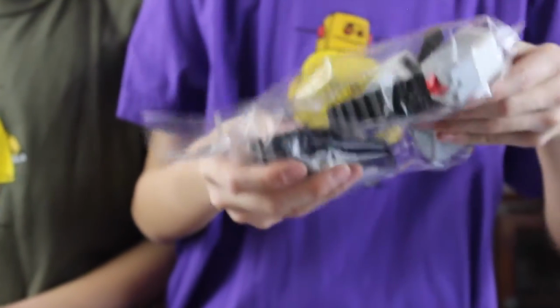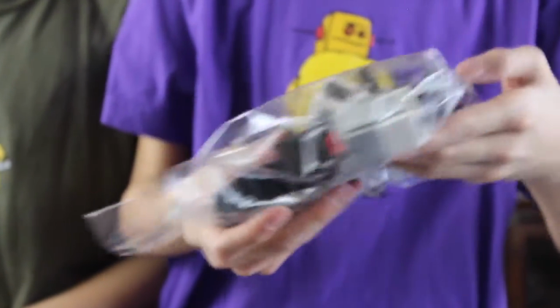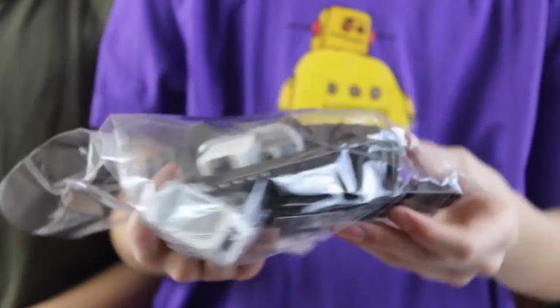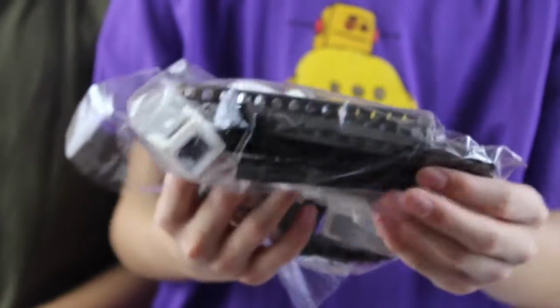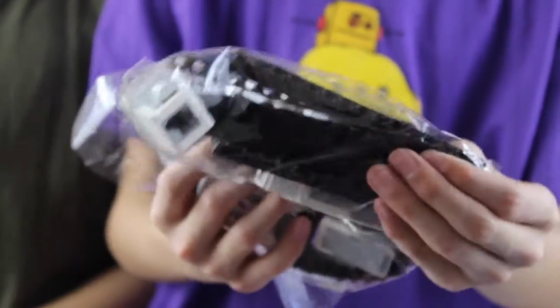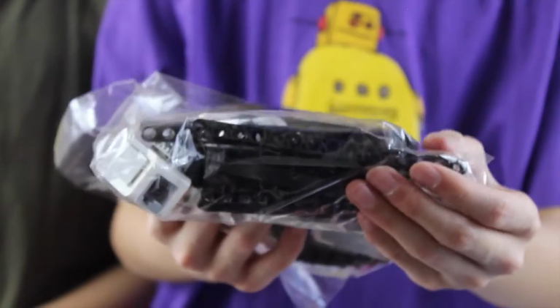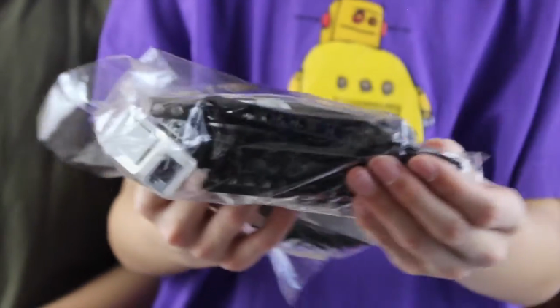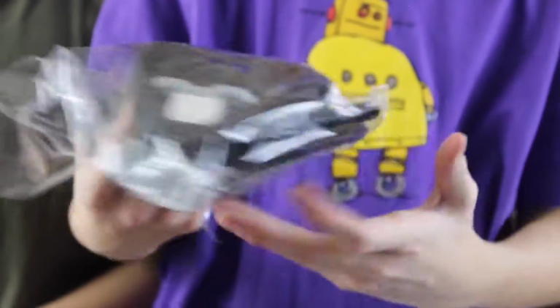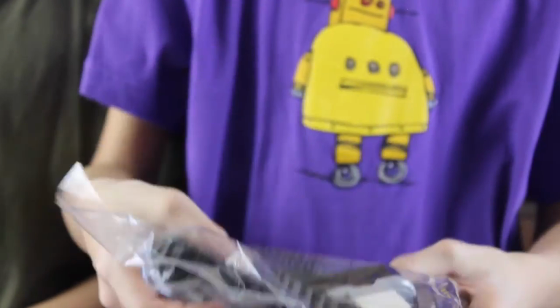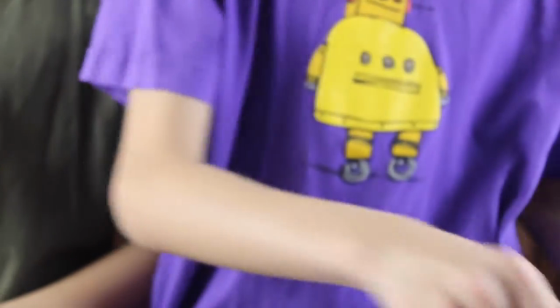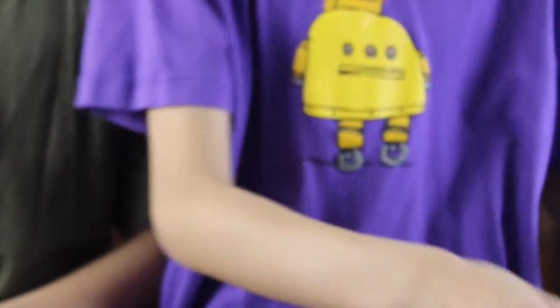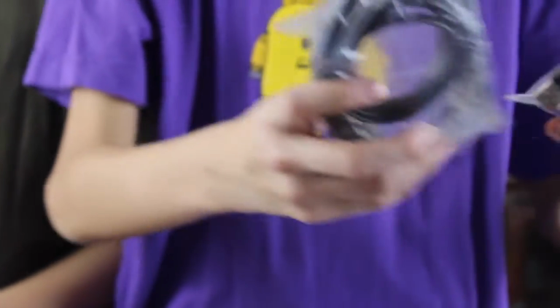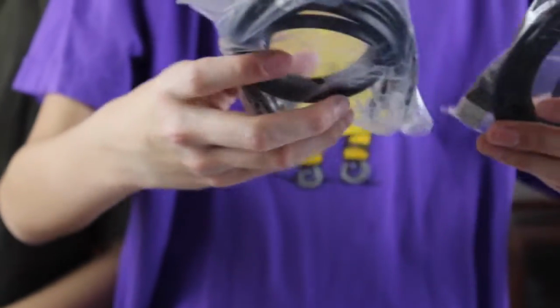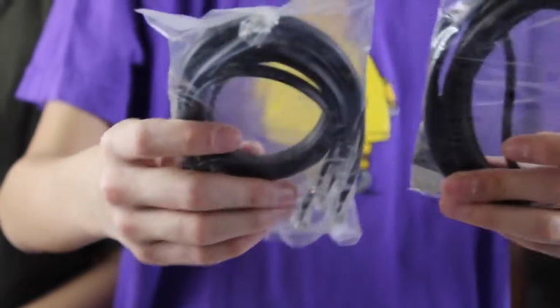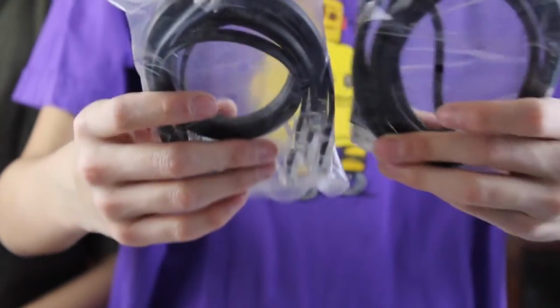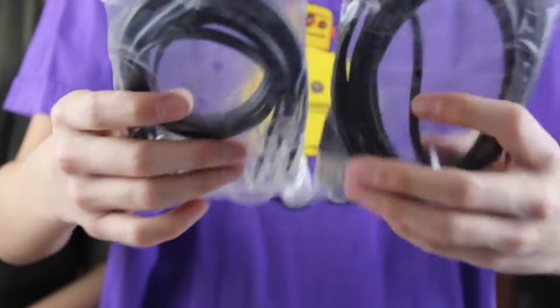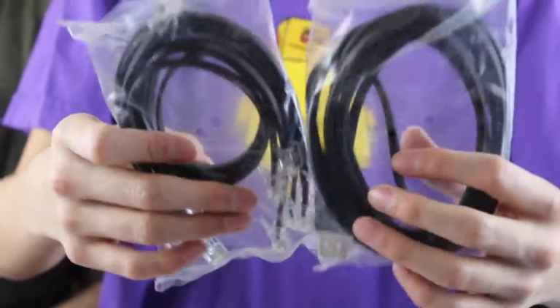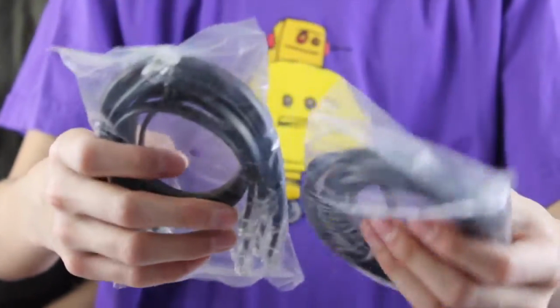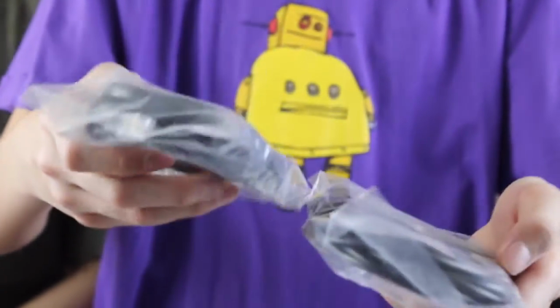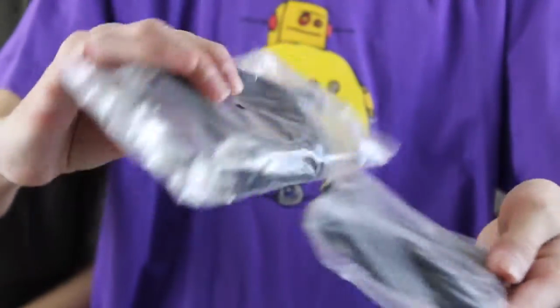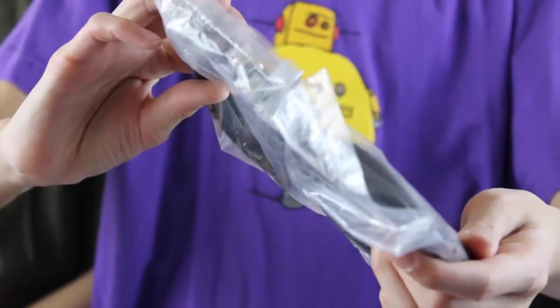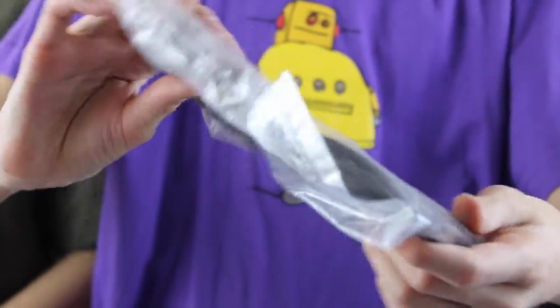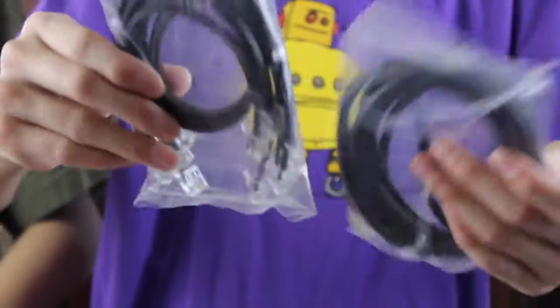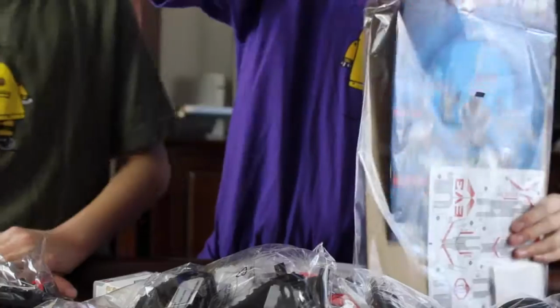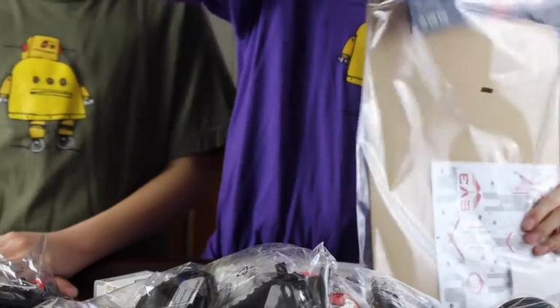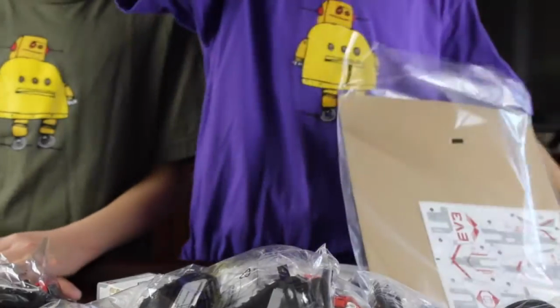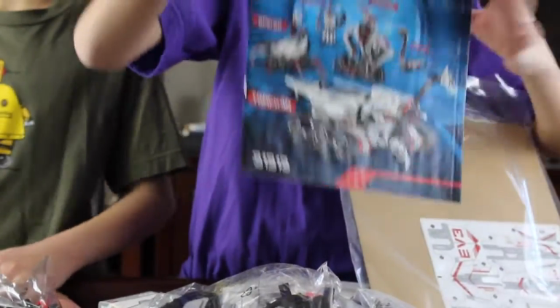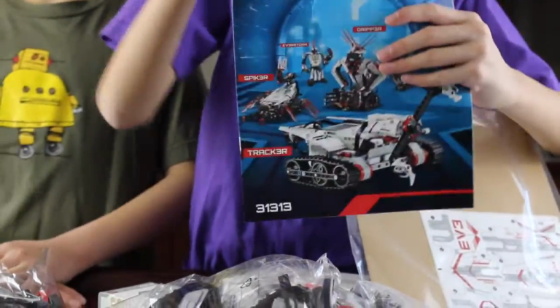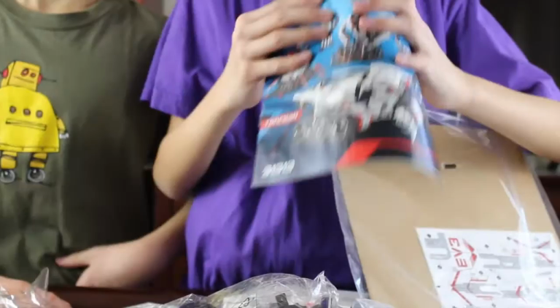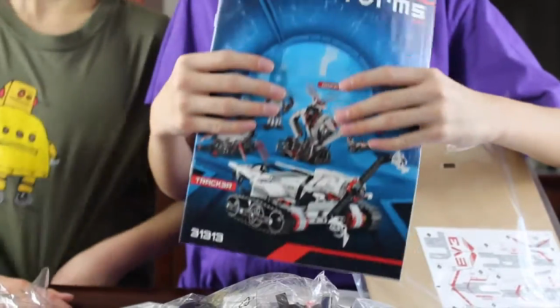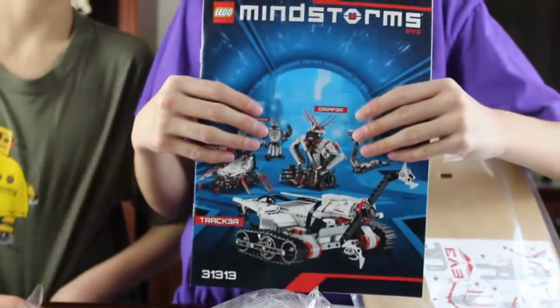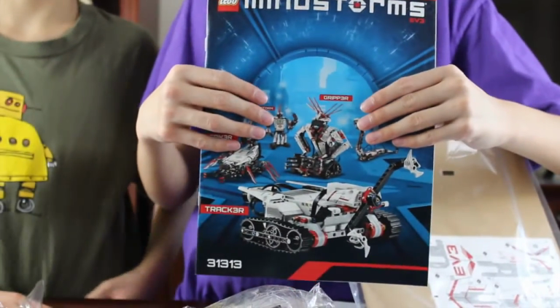And these little long technic beams. These bags, these USB ports, and wire plugs. Here's a nice brand new fresh out of the bag instruction booklet.